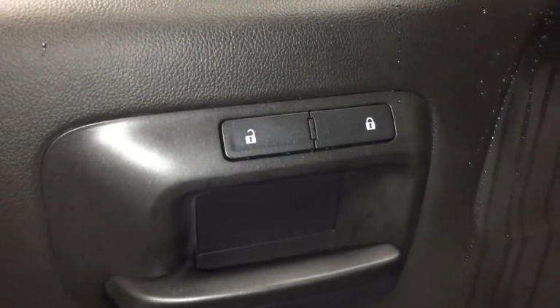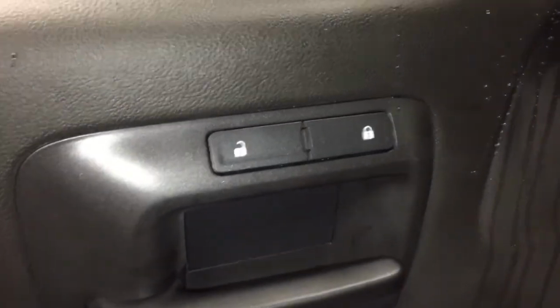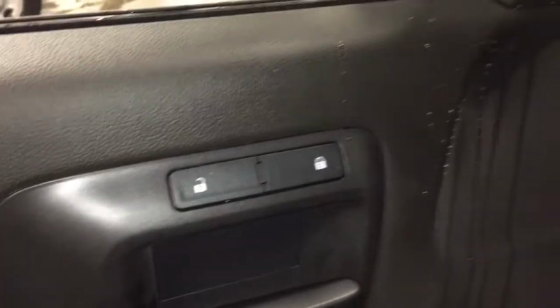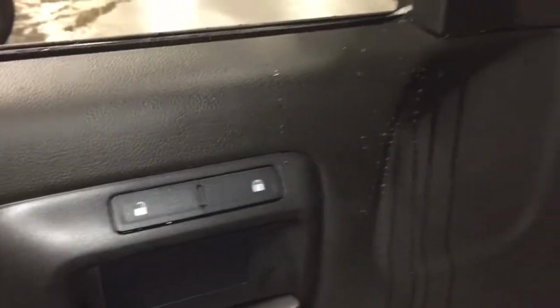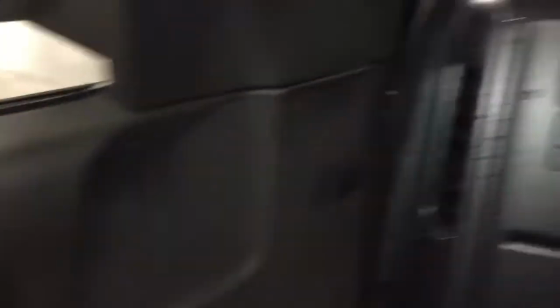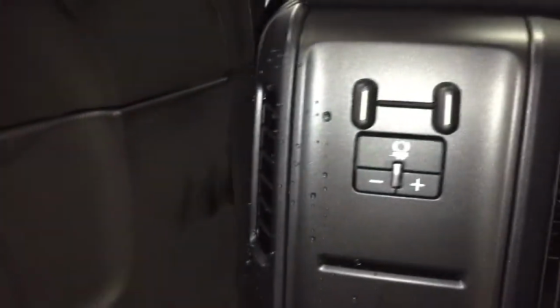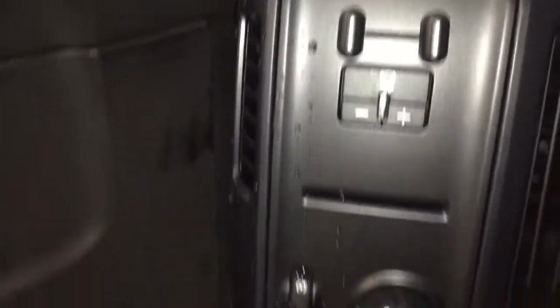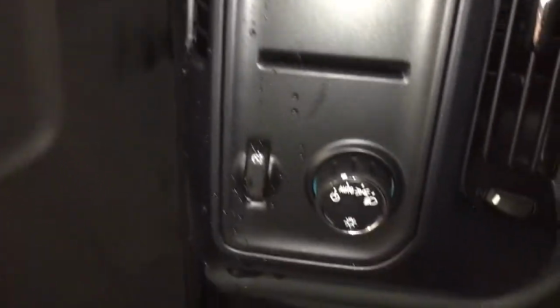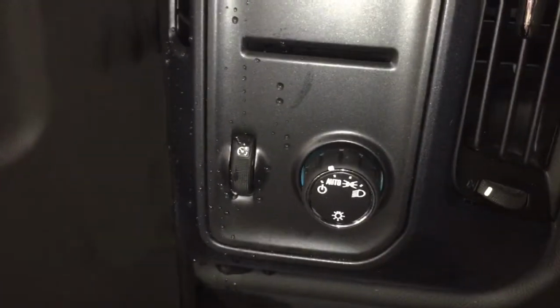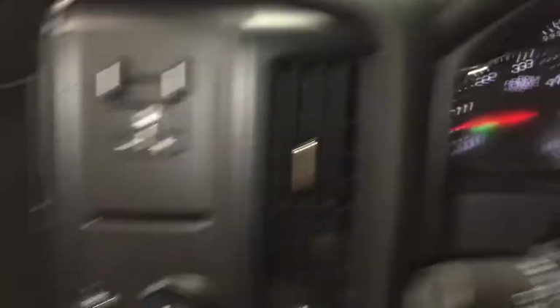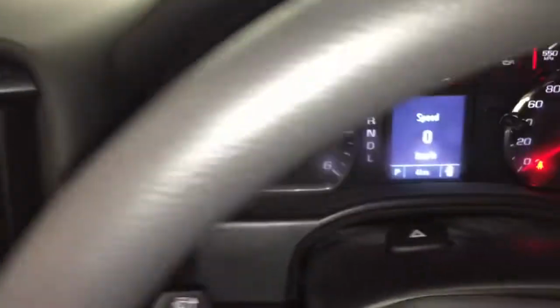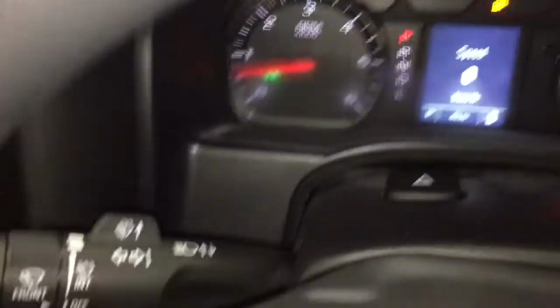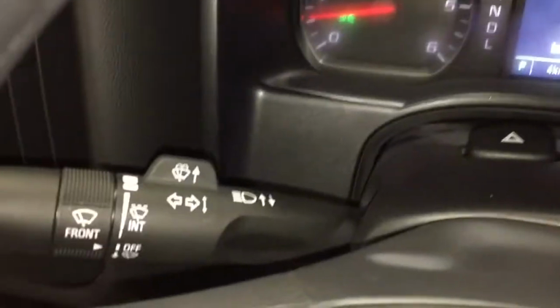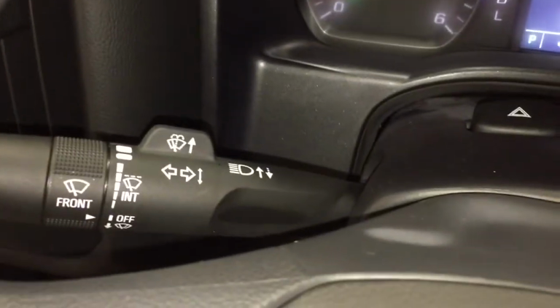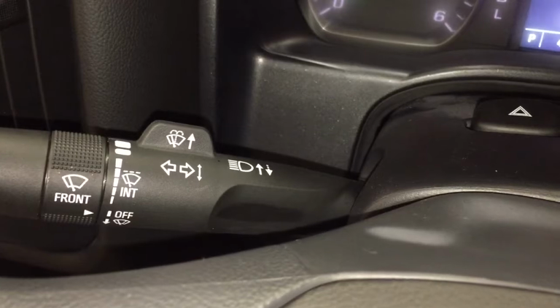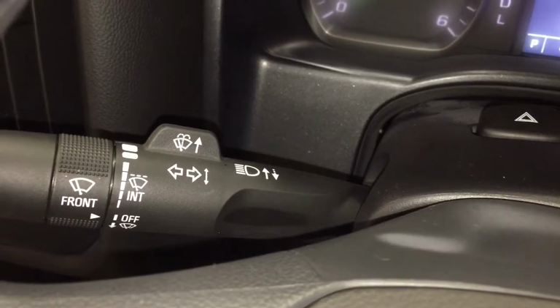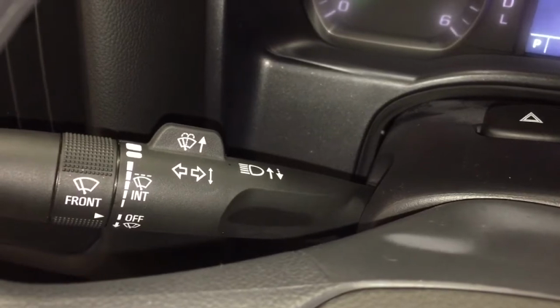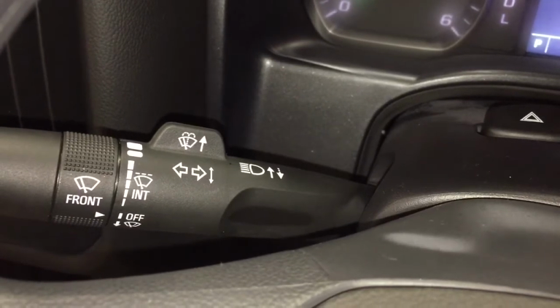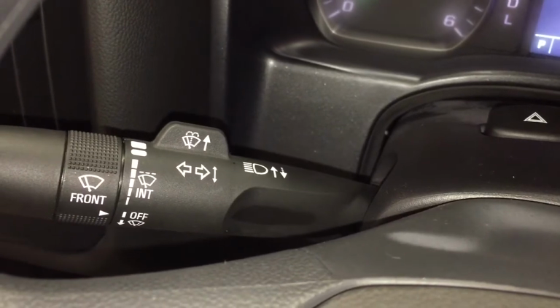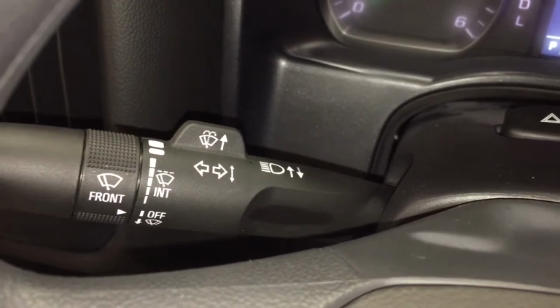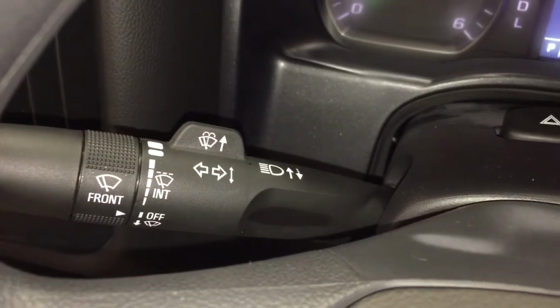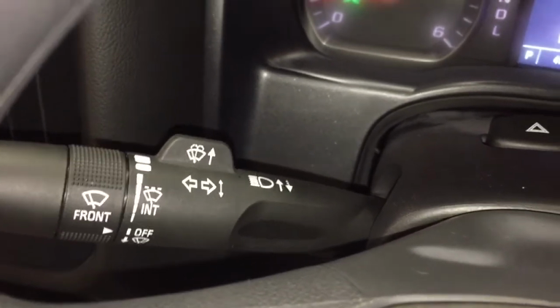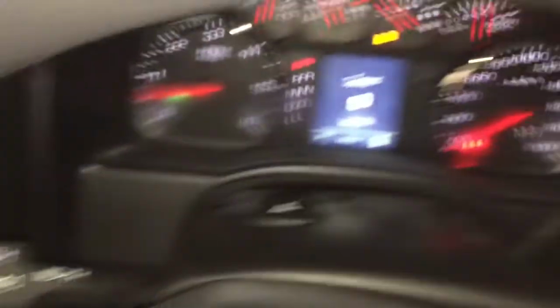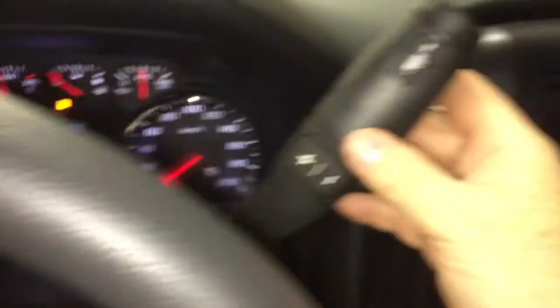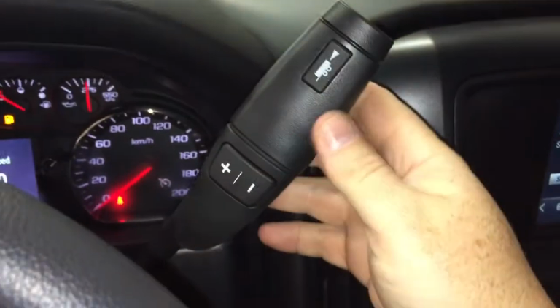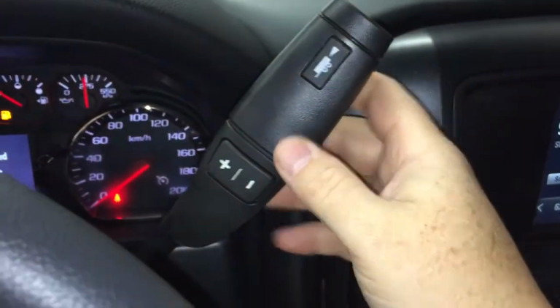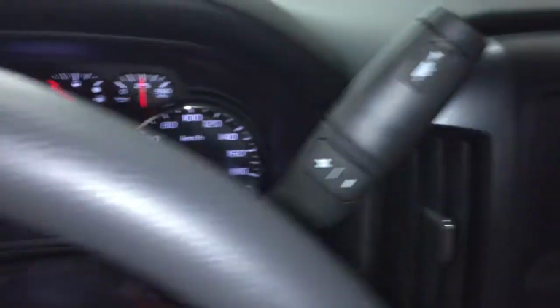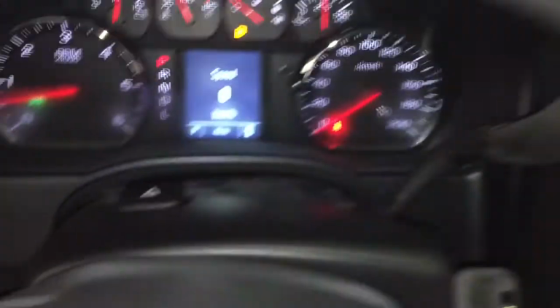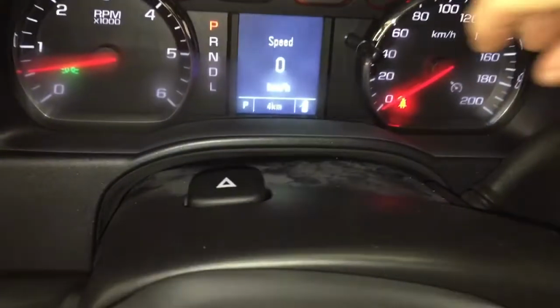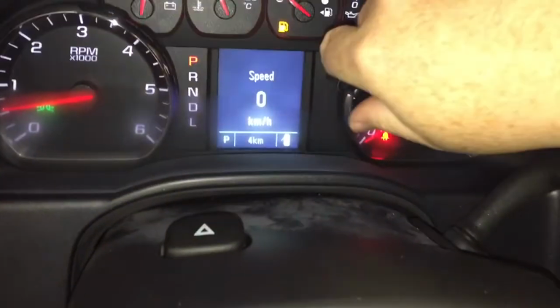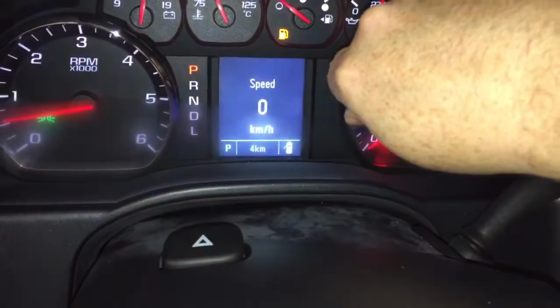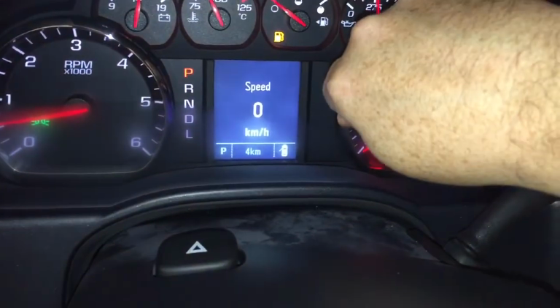On the inside, you've got power locks, trailer brake, and your lights here. And behind the steering wheel, you're going to find your intermittent wipers, turn signals, and headlights. The other side has your gear shifter in trailering mode. There's also a driver information sensor here.